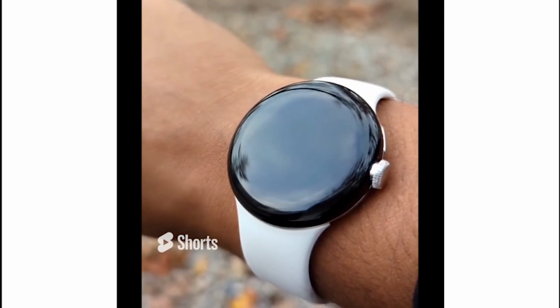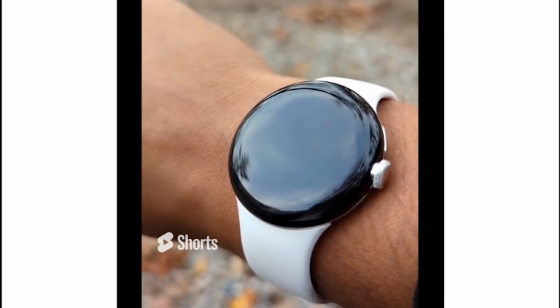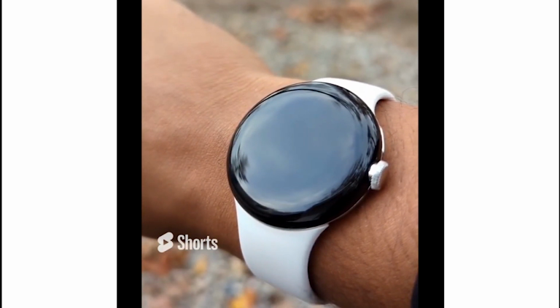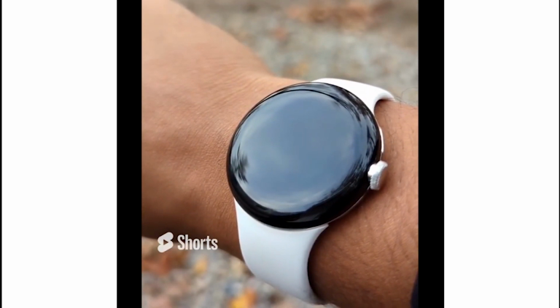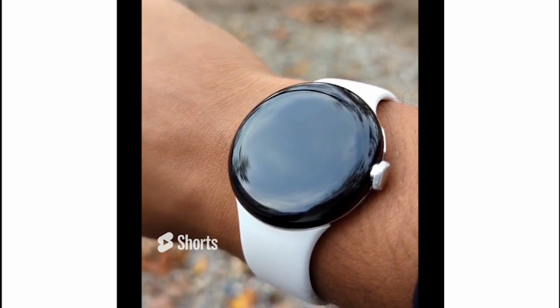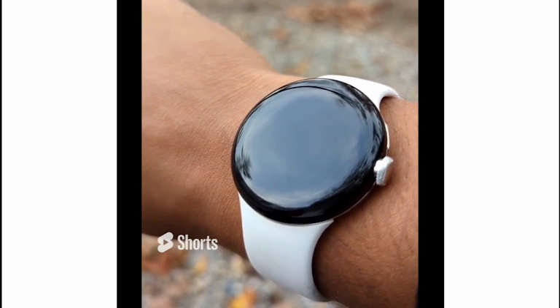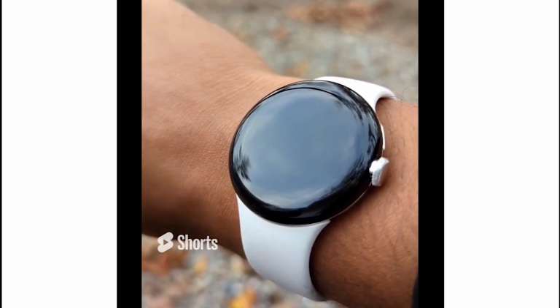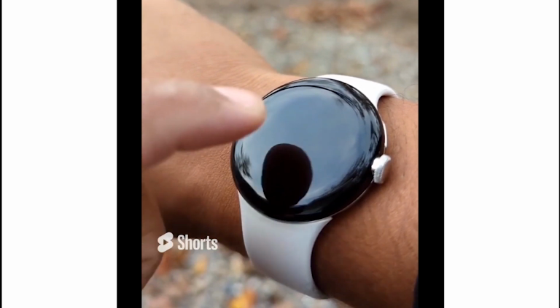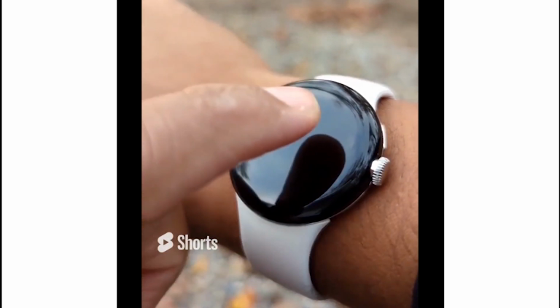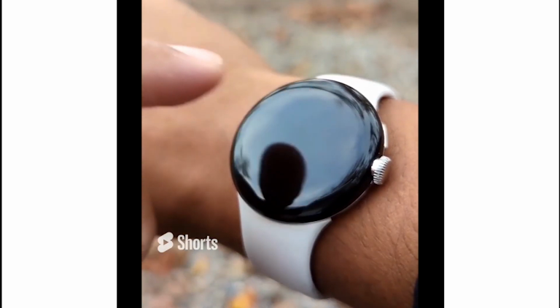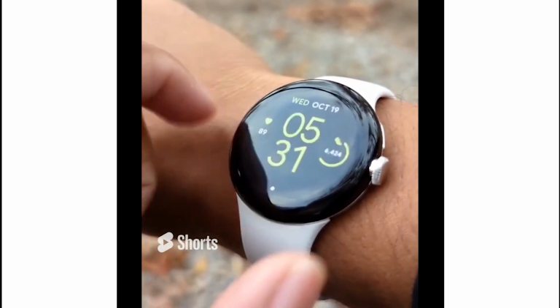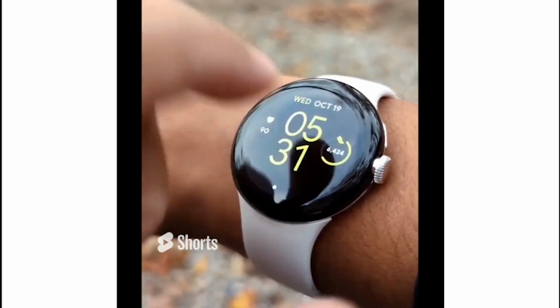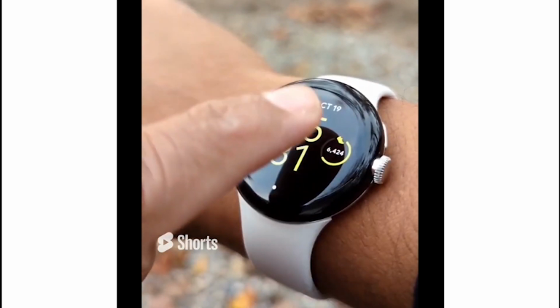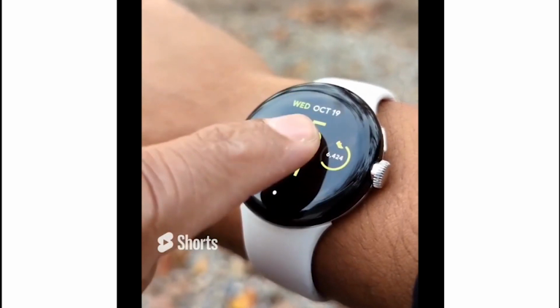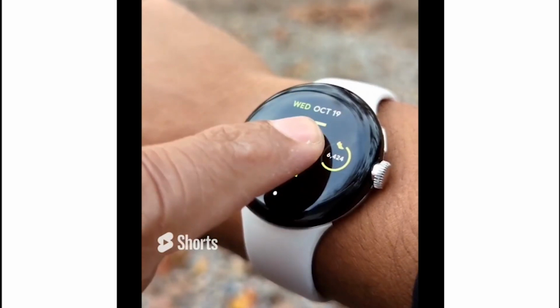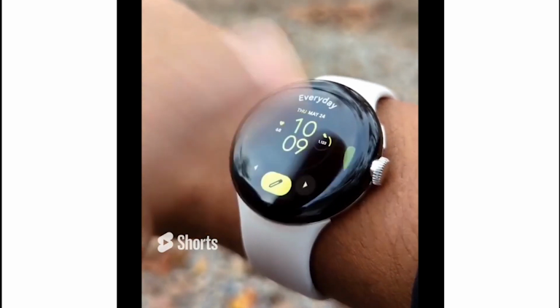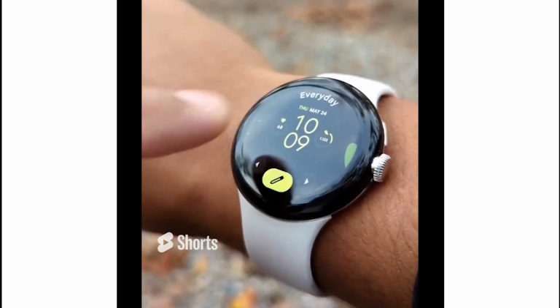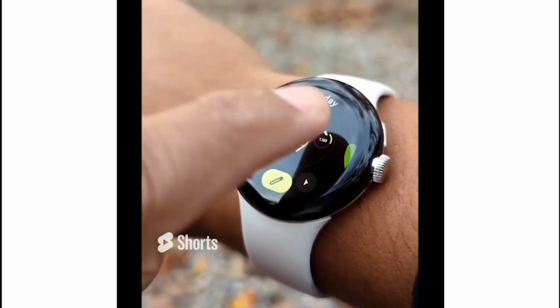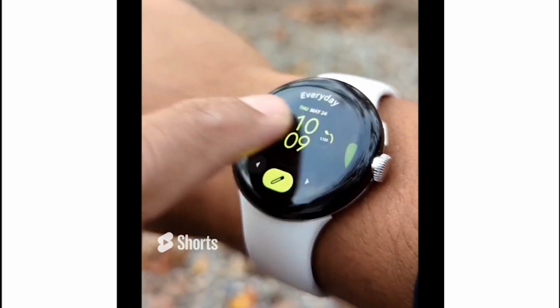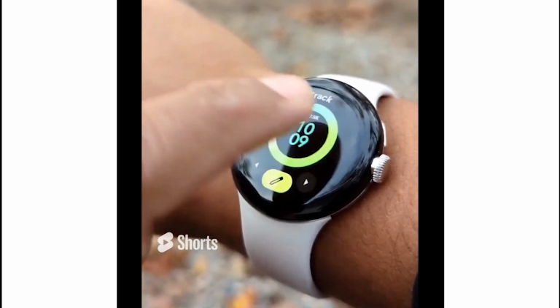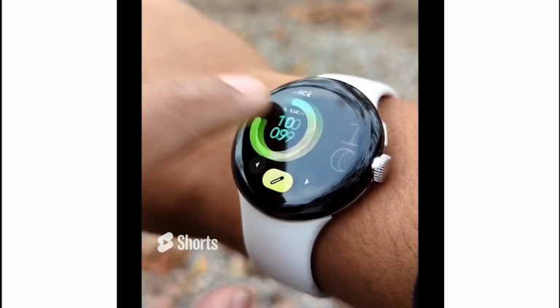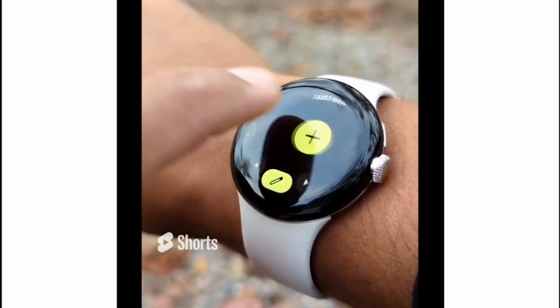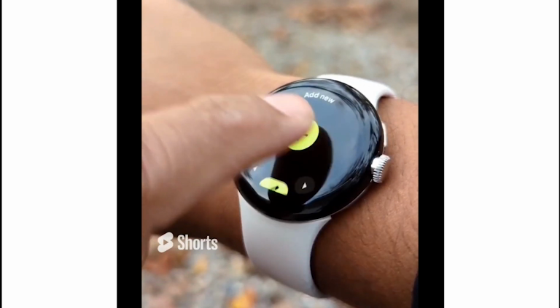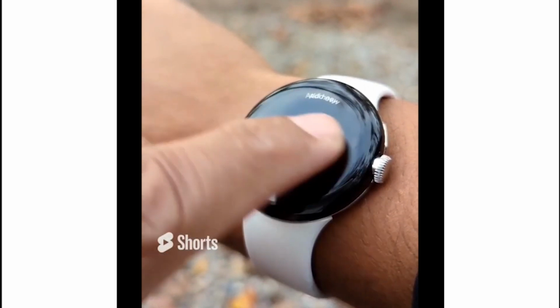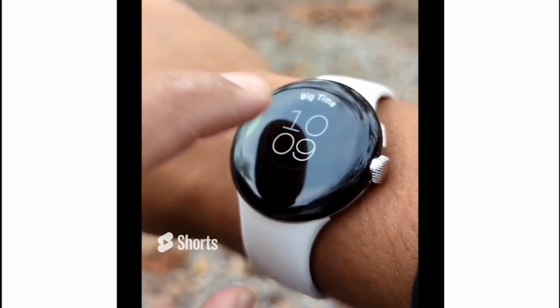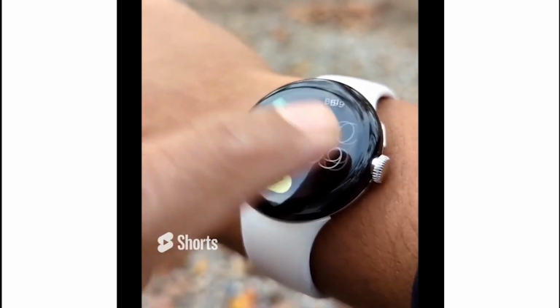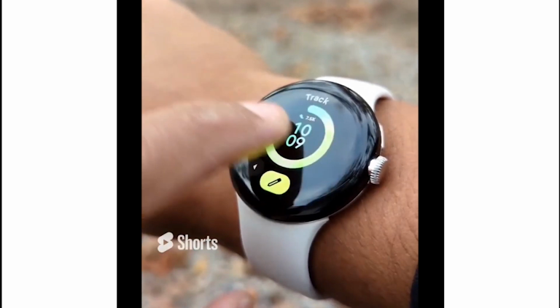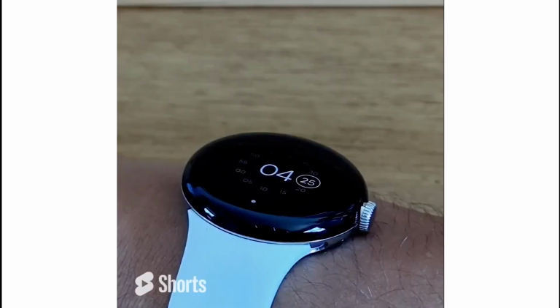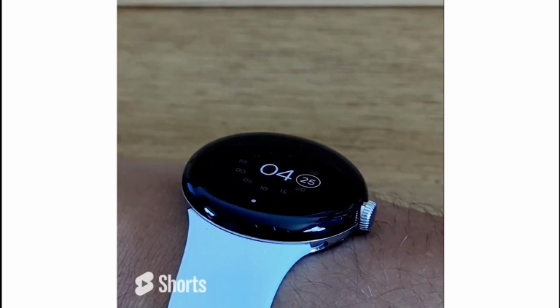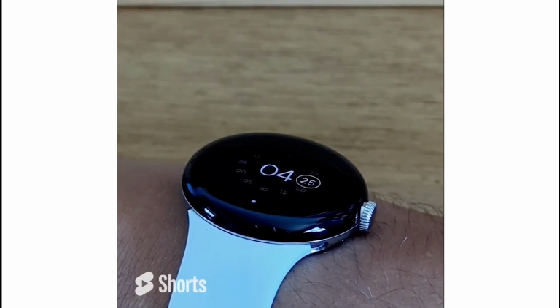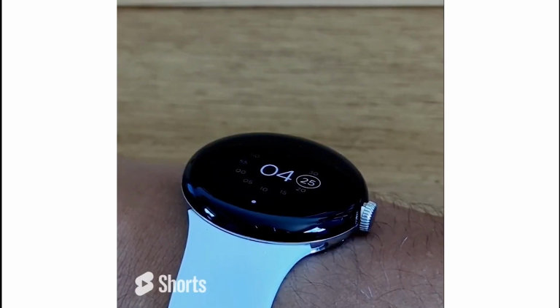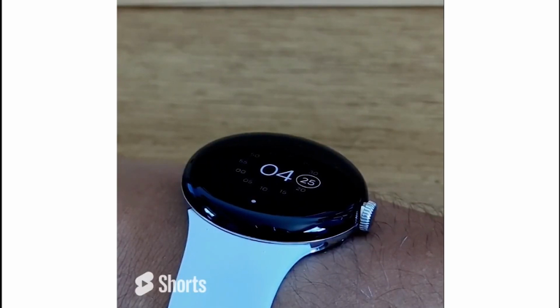Number four: easily change up your watch face by holding down on the home screen and then swiping left and right to look through the options. You can also turn on your always-on display.